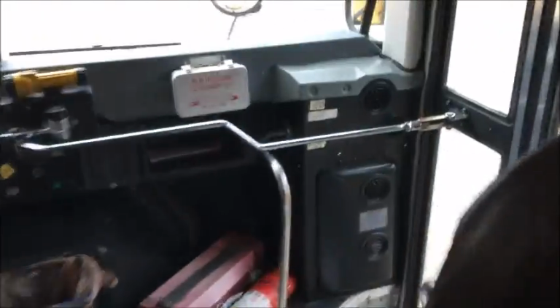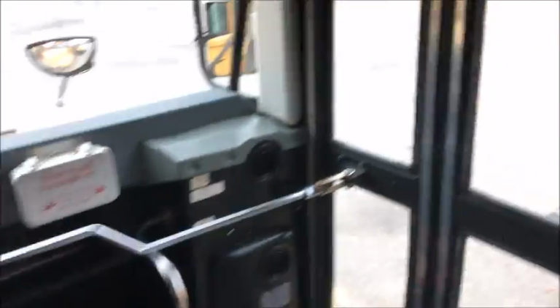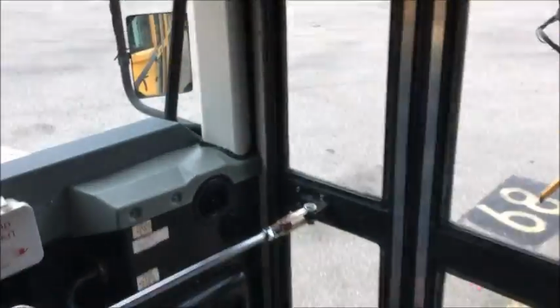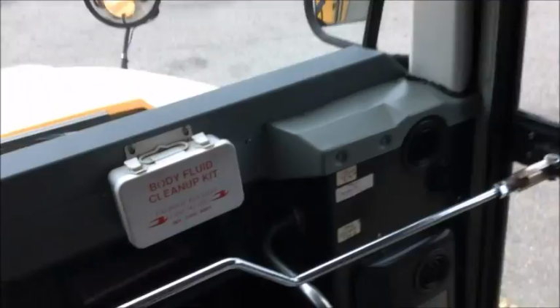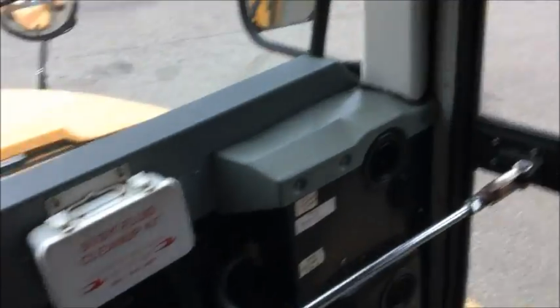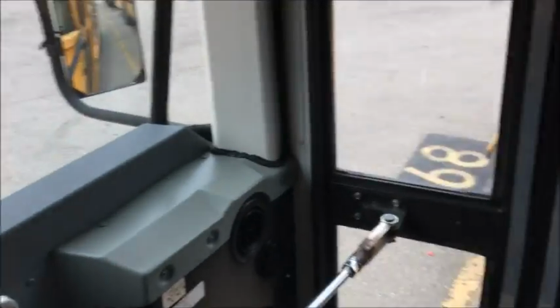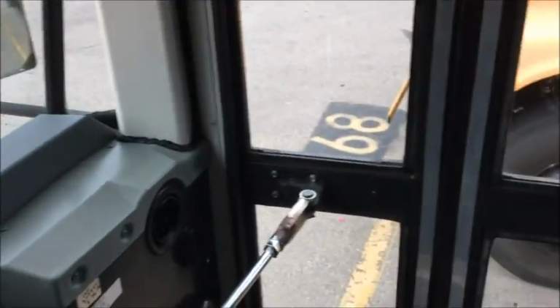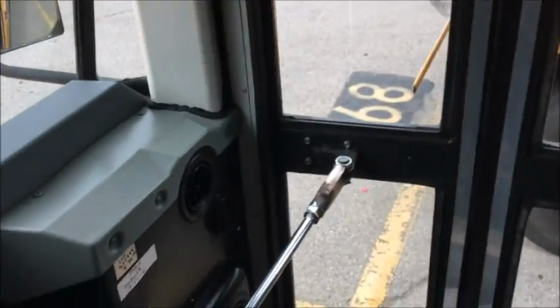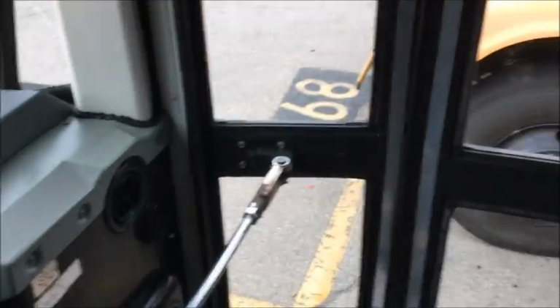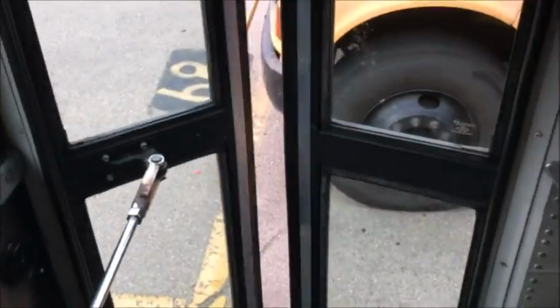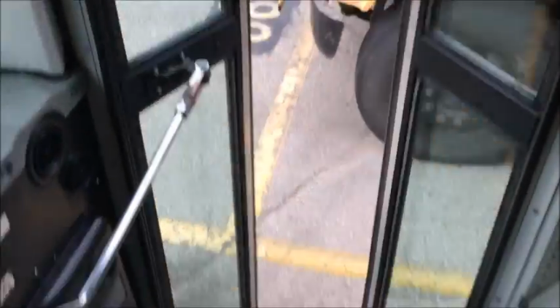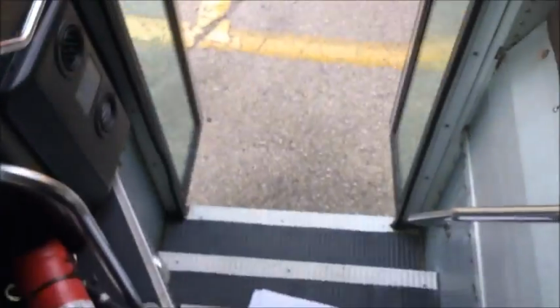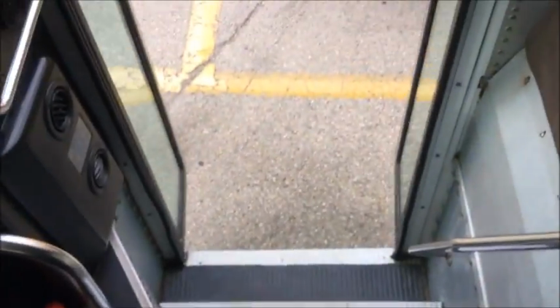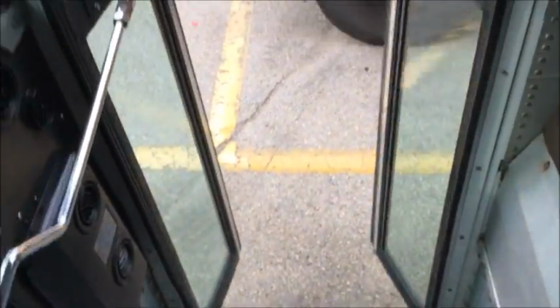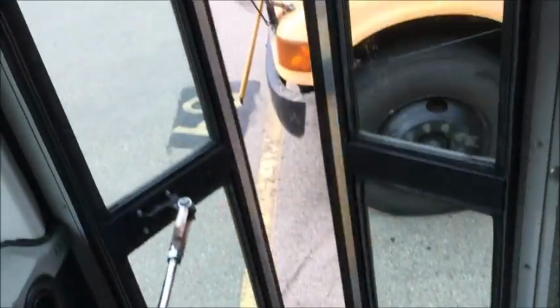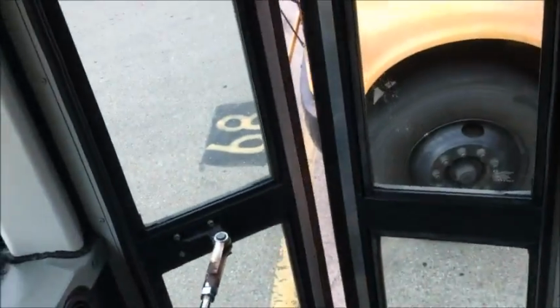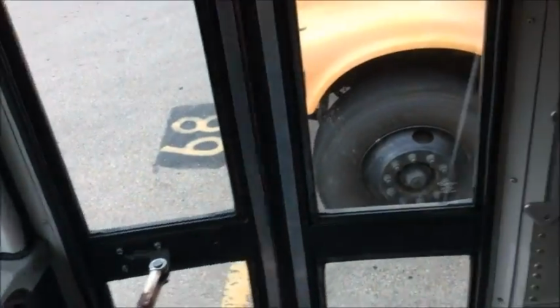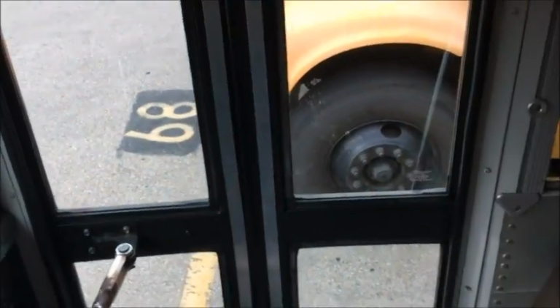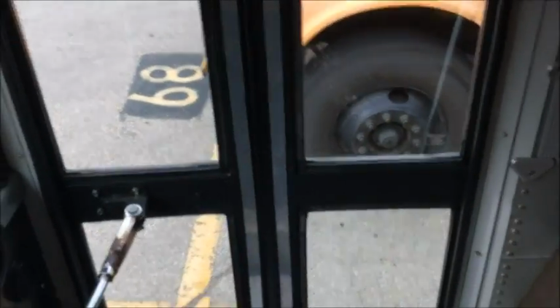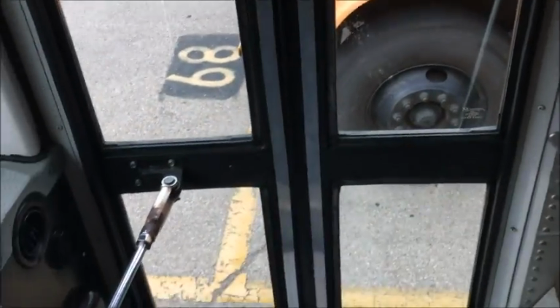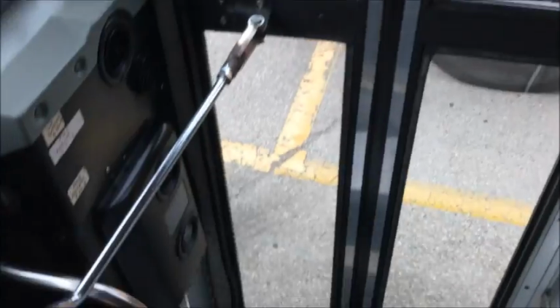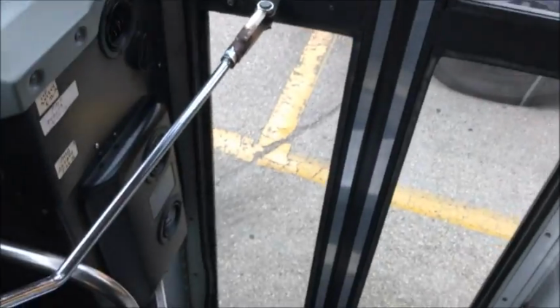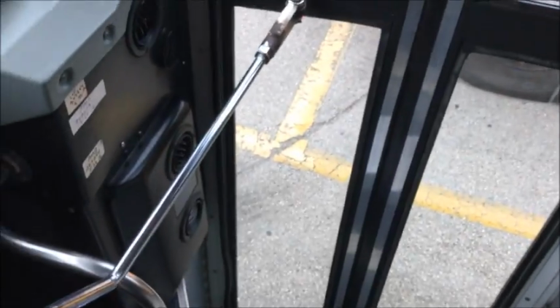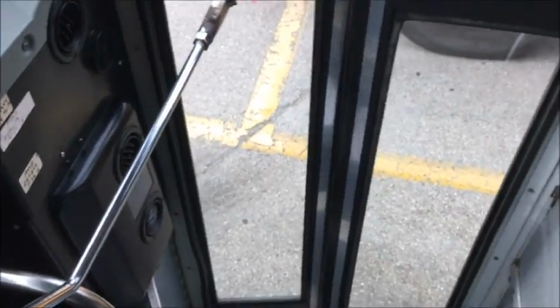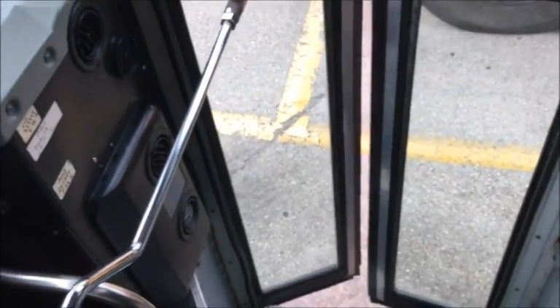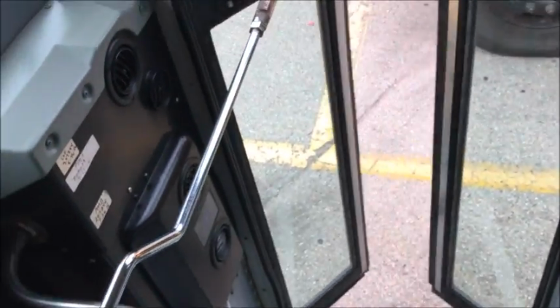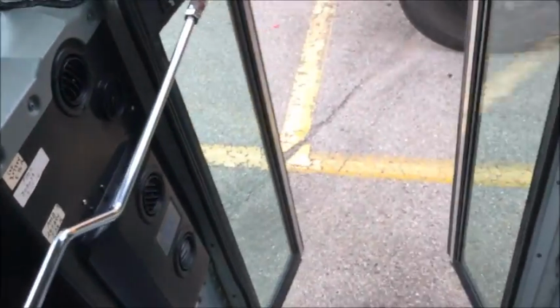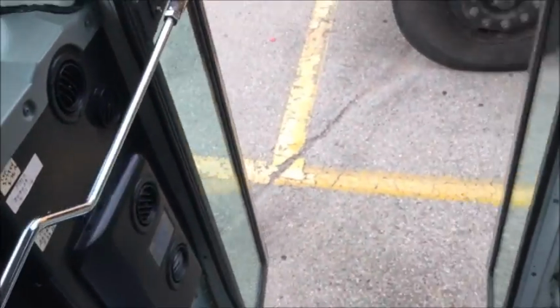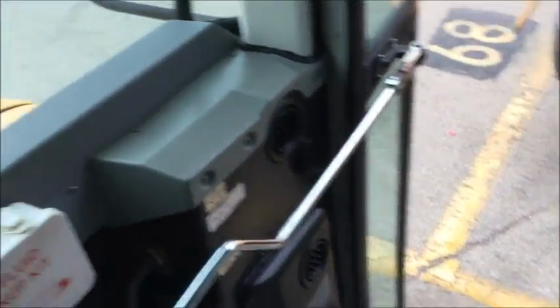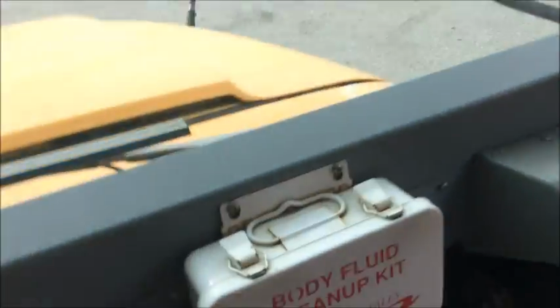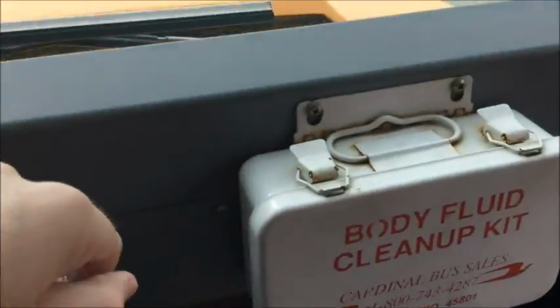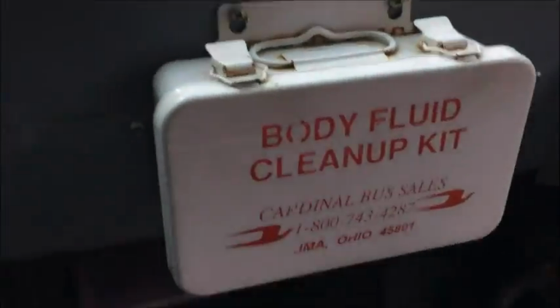I already shut the door so I'll open it again to show you. Just leave that open. There's the Bluebird.